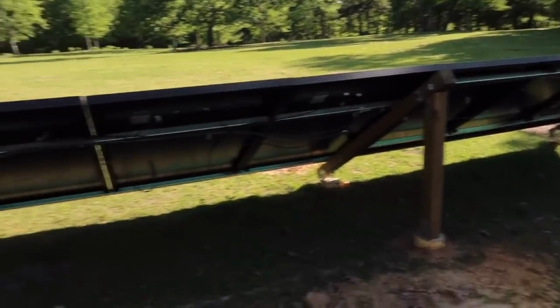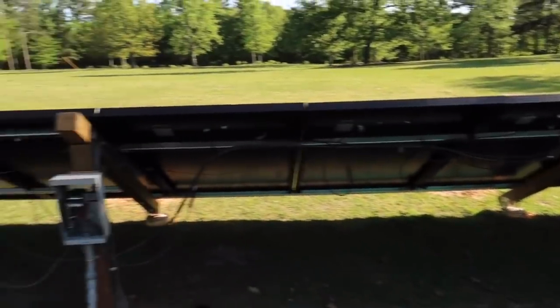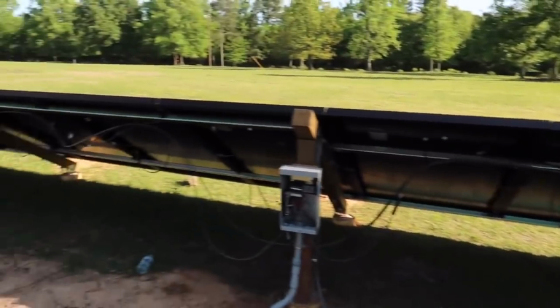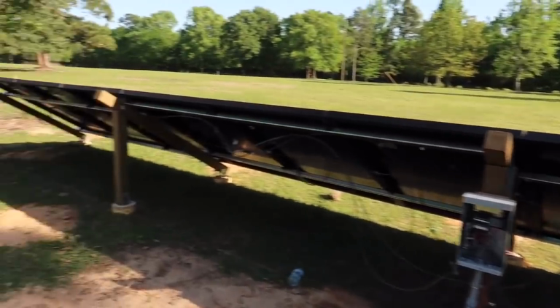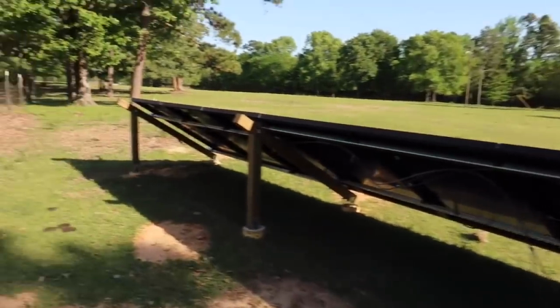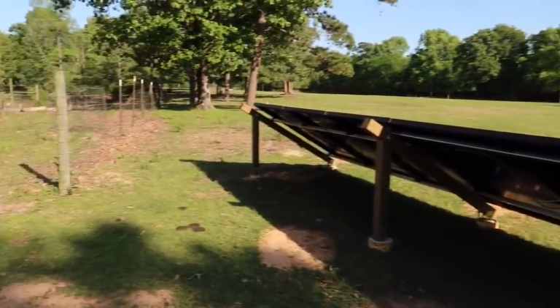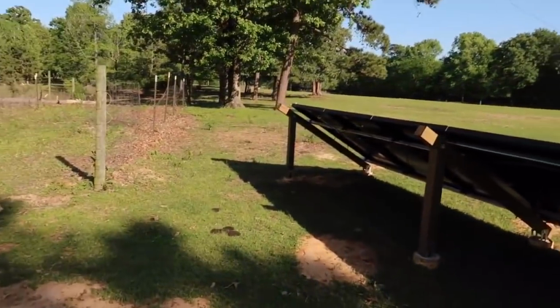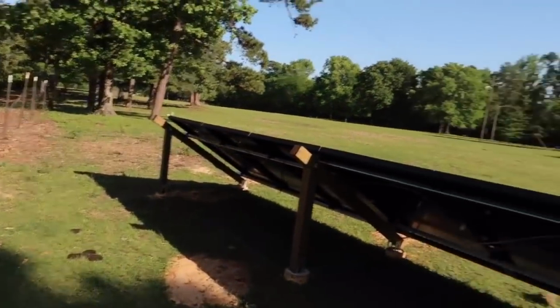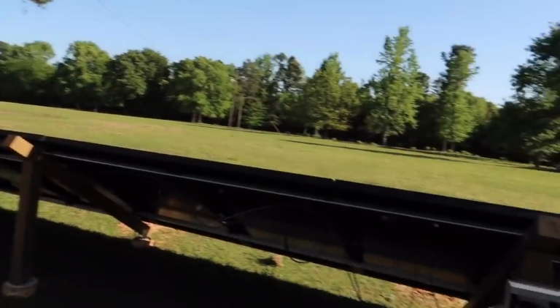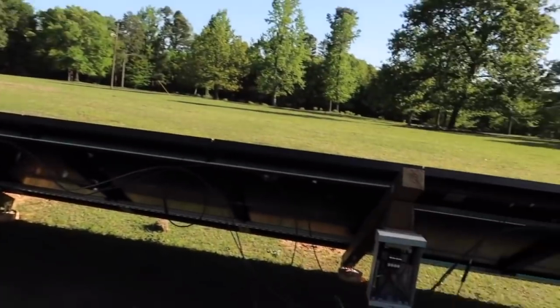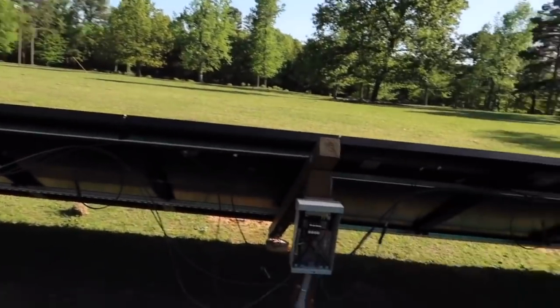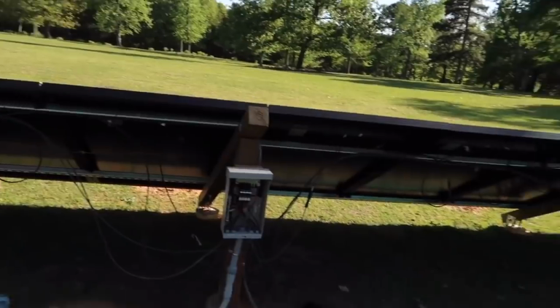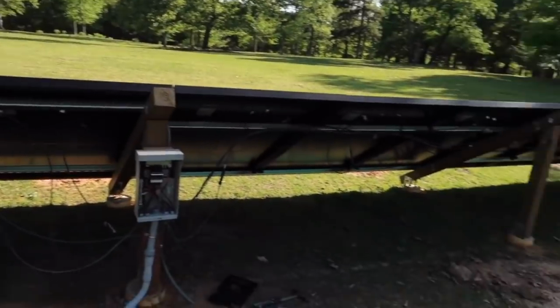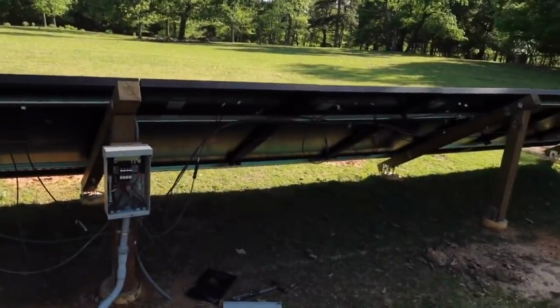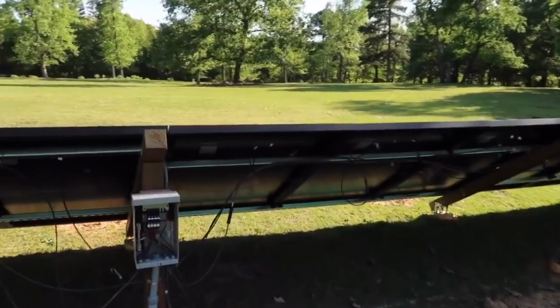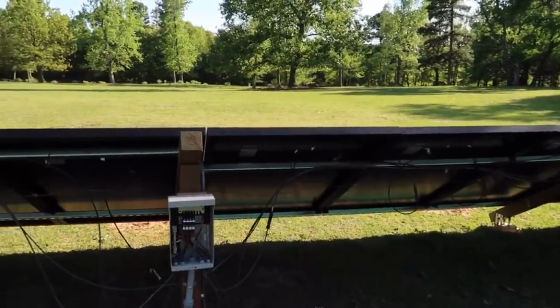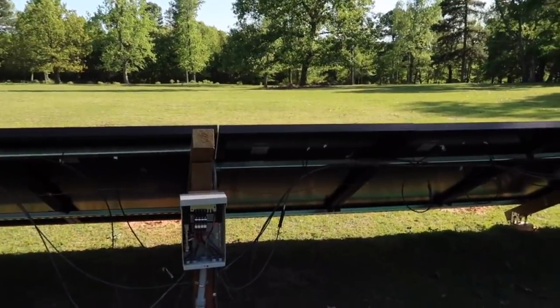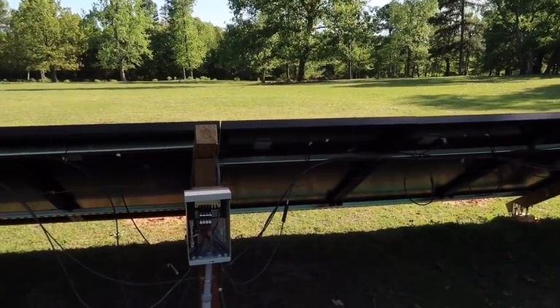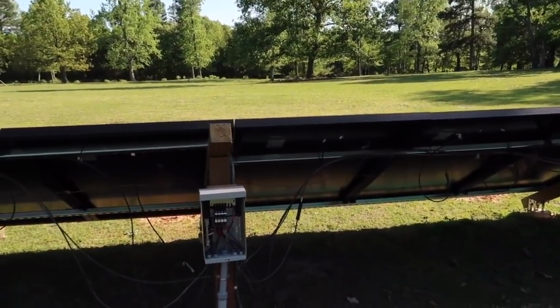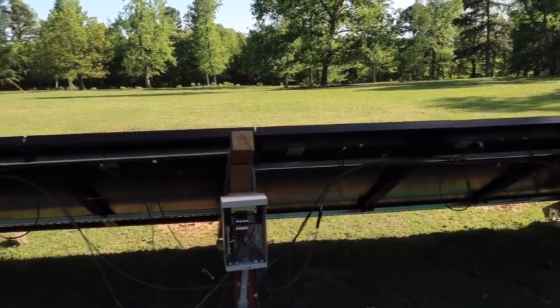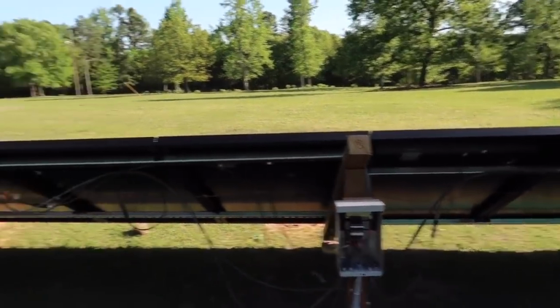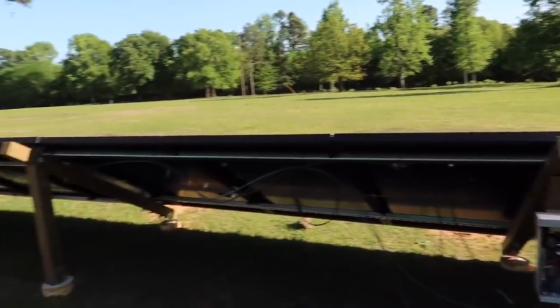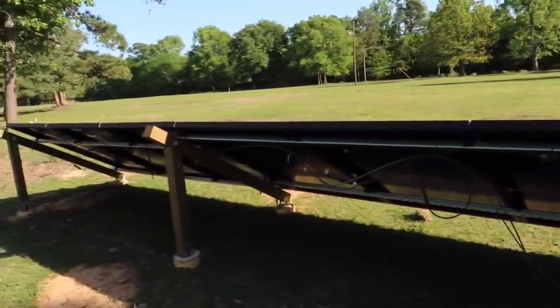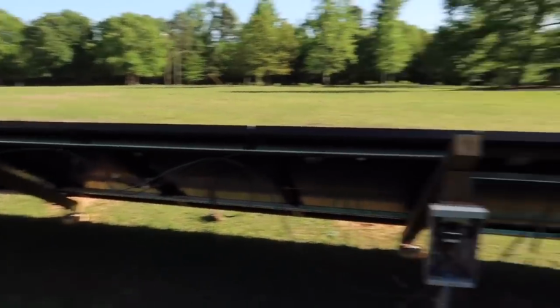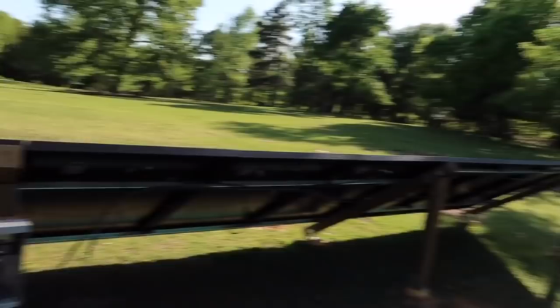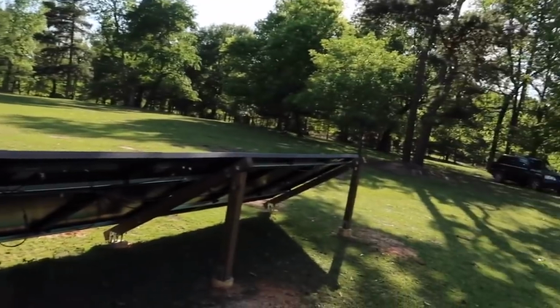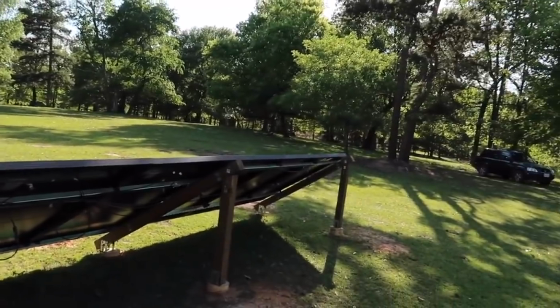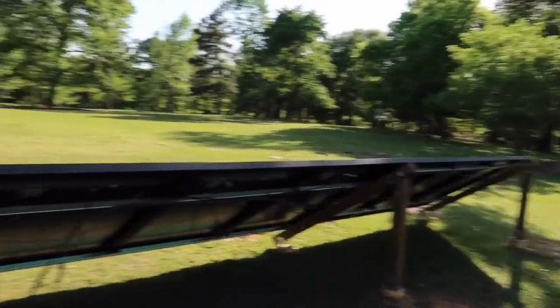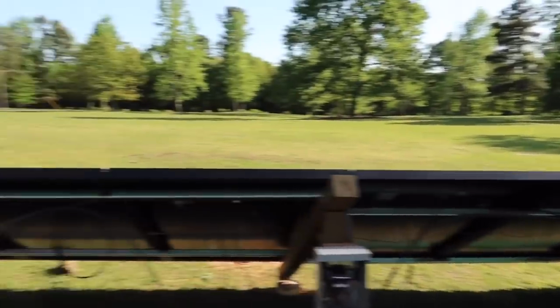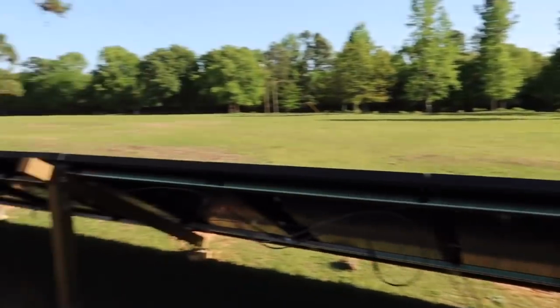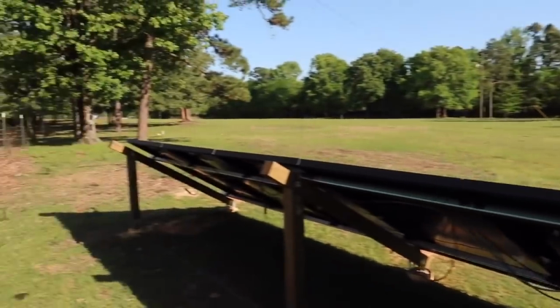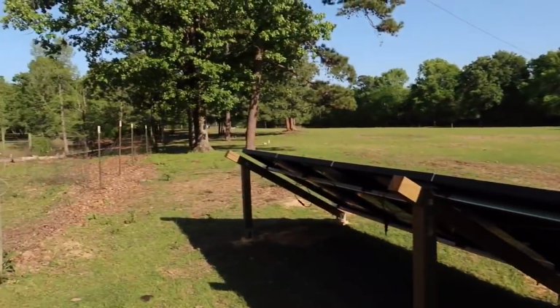The solar is done. I'll have to tidy up some of these wires, but other than that, all 12 panels are now hooked up.